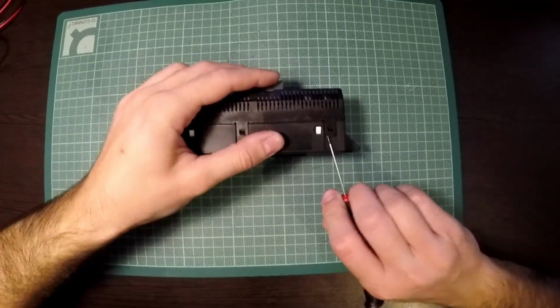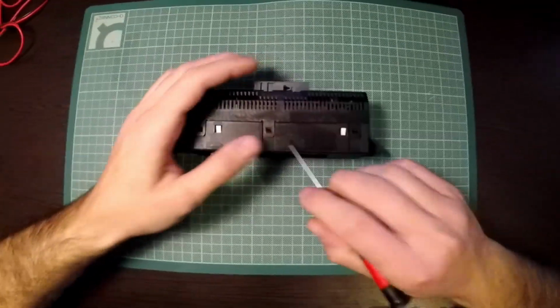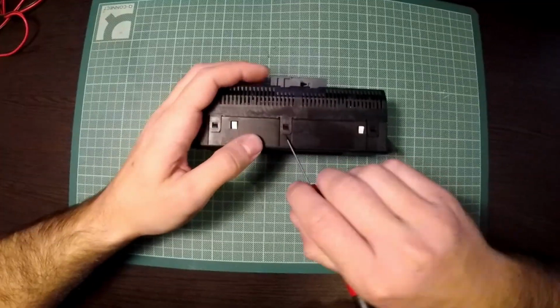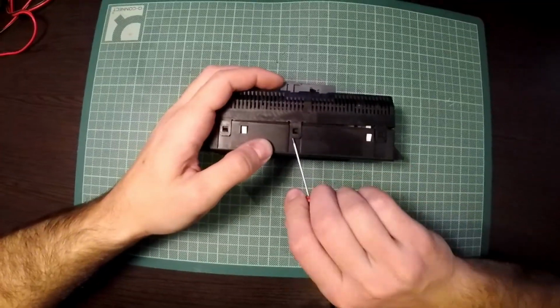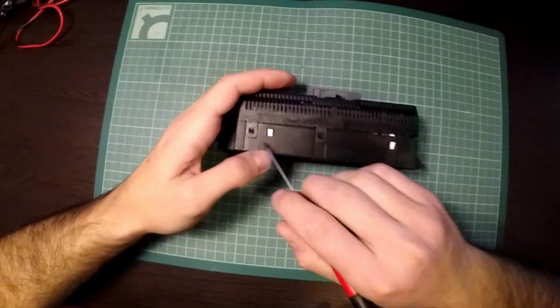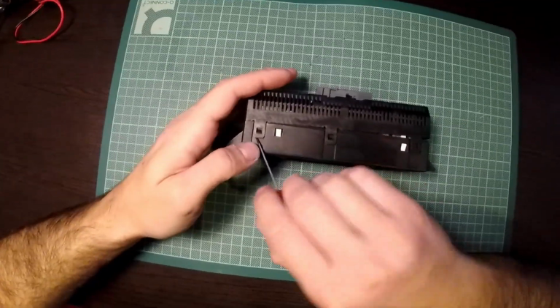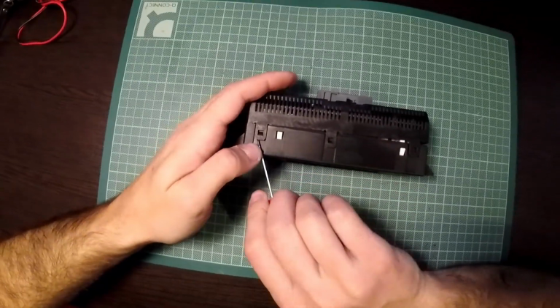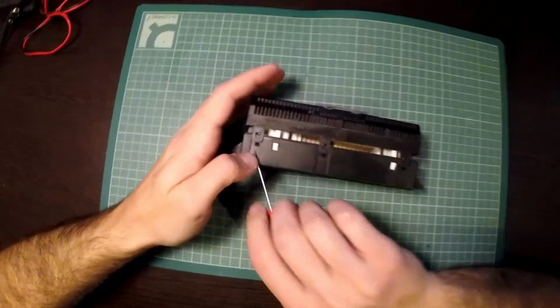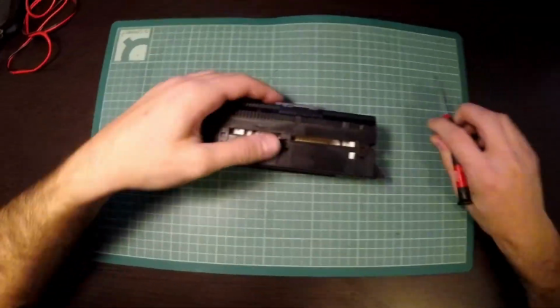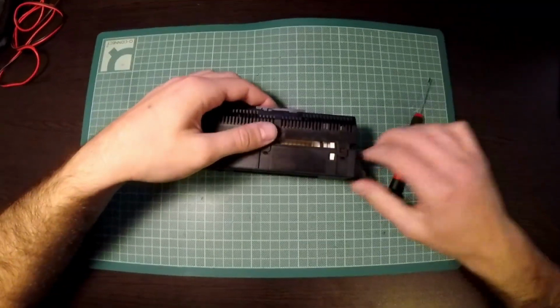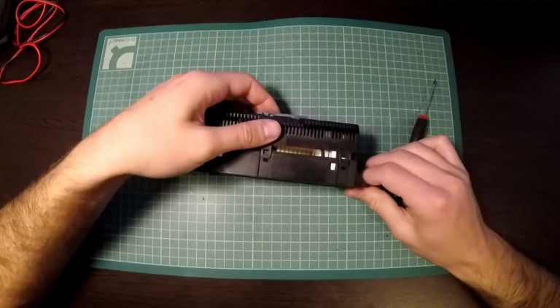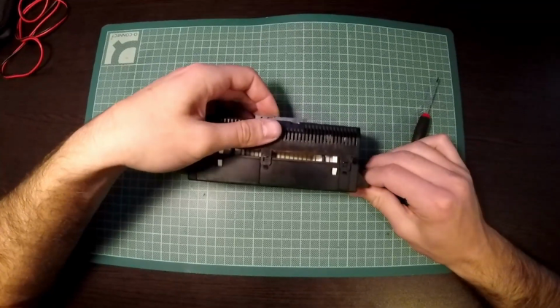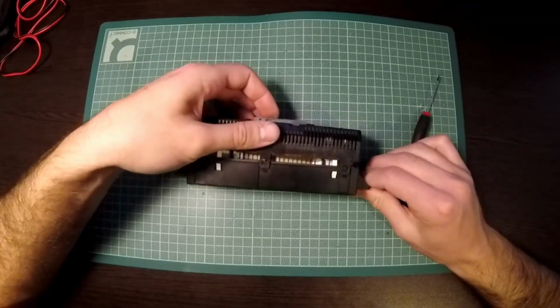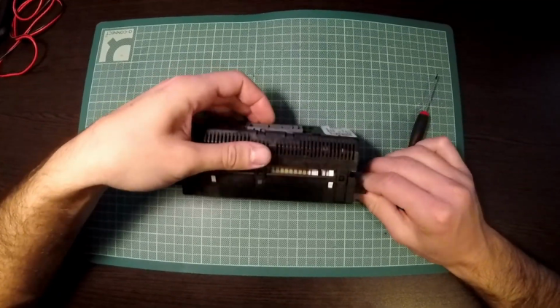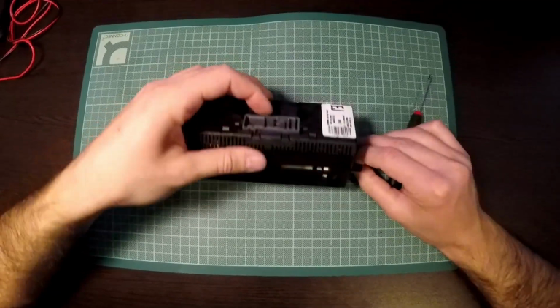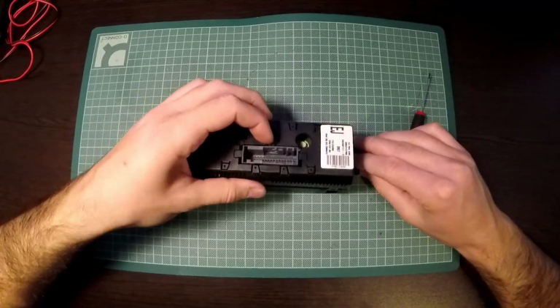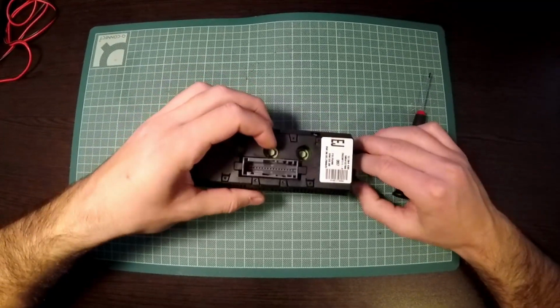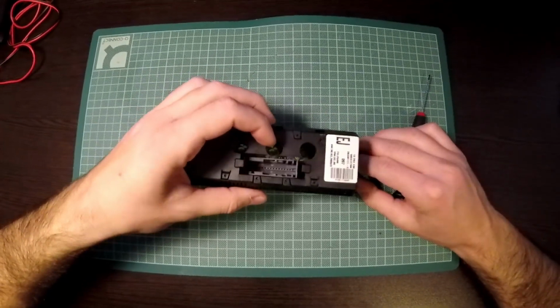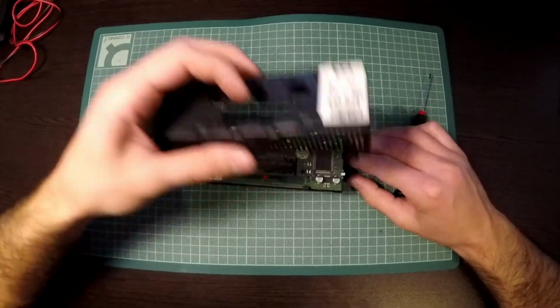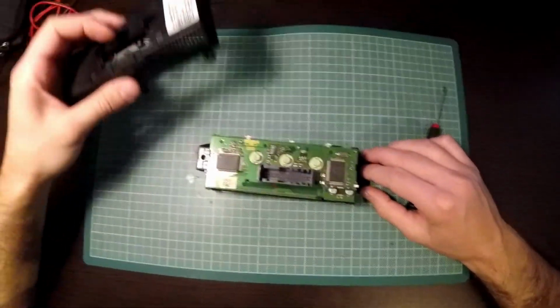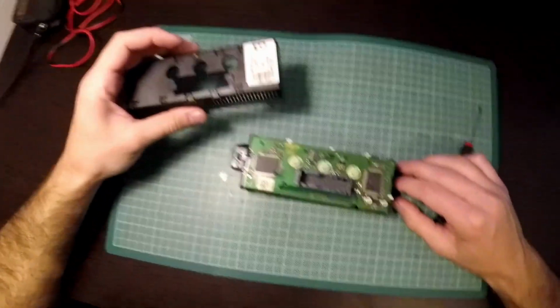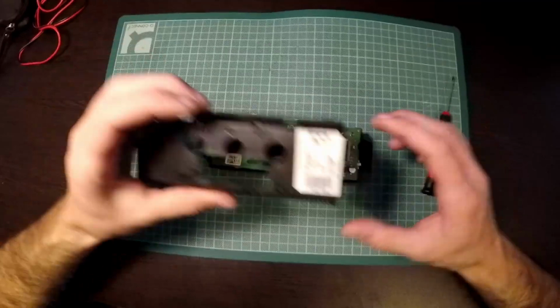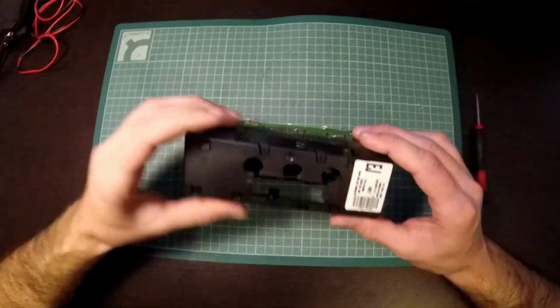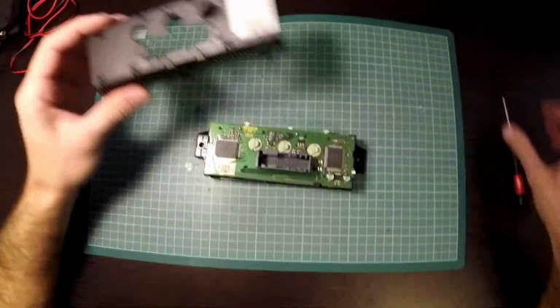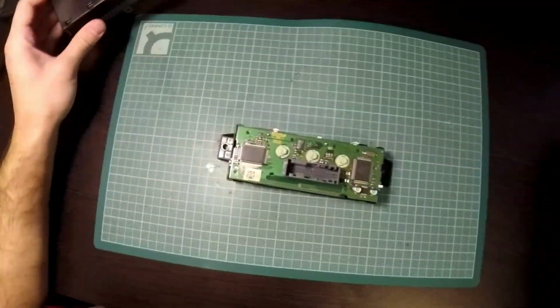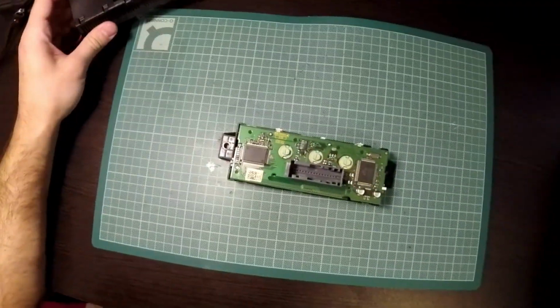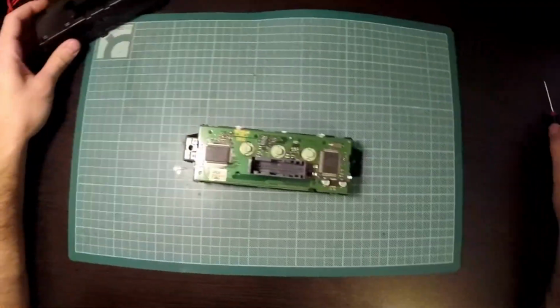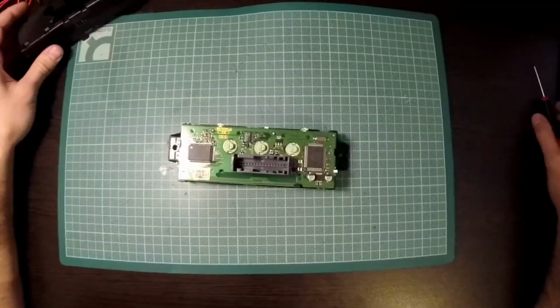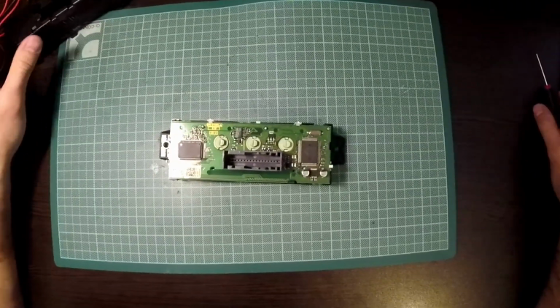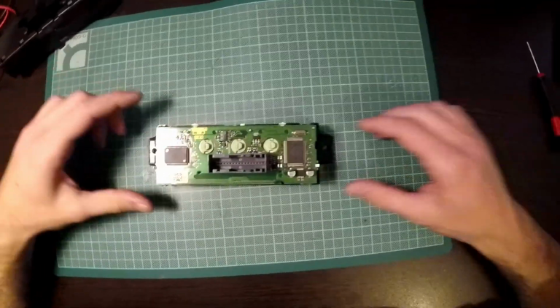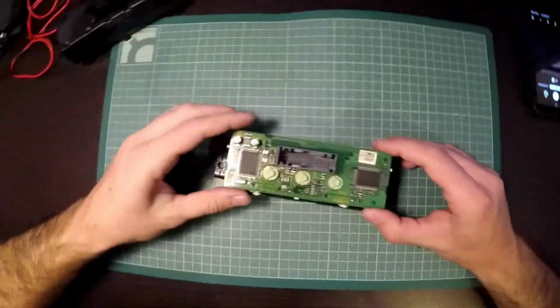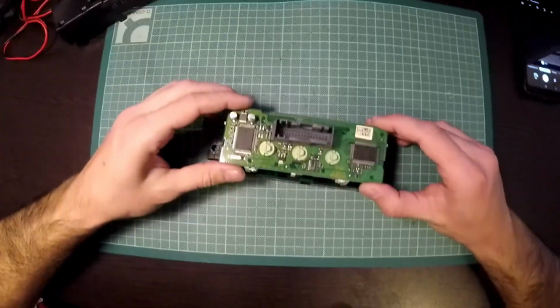The disassembly was not very difficult — you have to pry some plastic tabs with a flathead screwdriver. You have to be very careful not to break them, and you also have to be very careful with the flex cable.